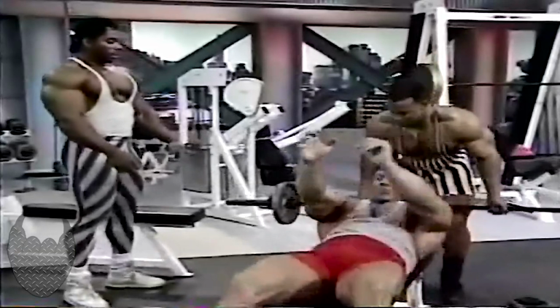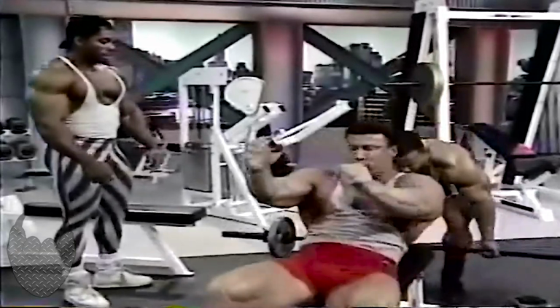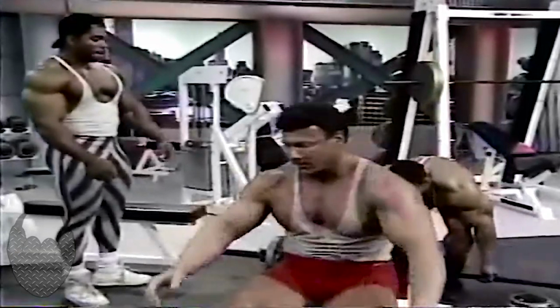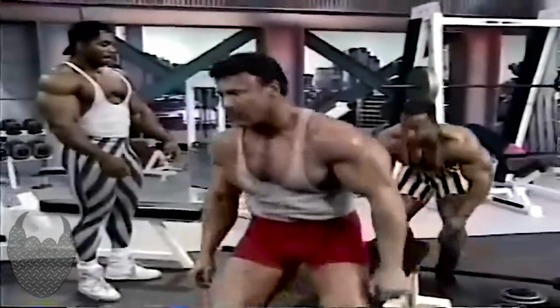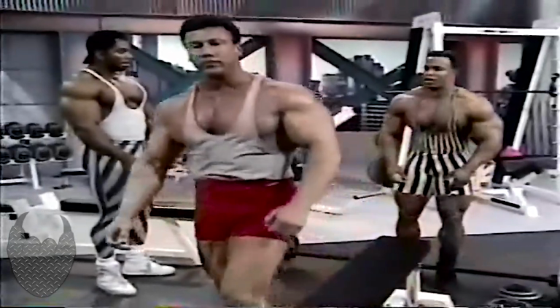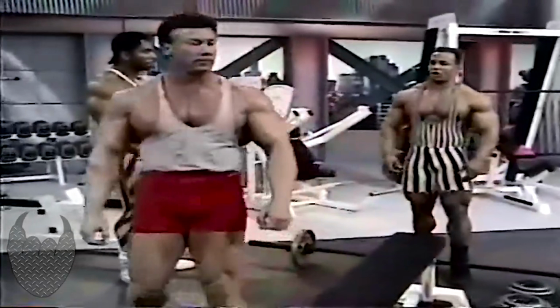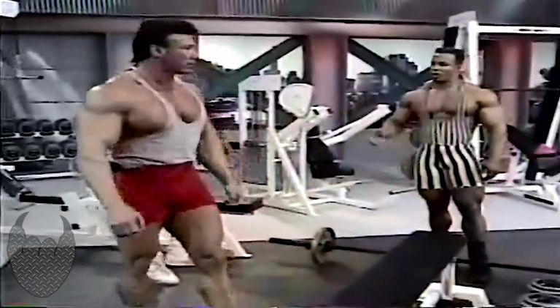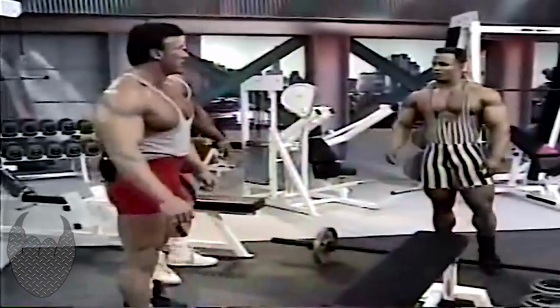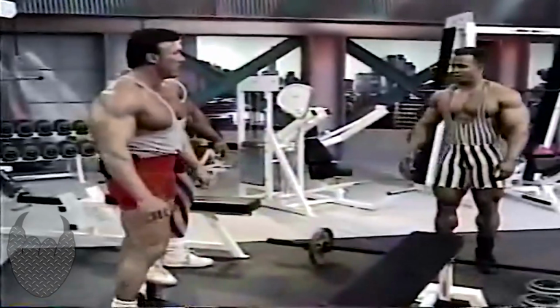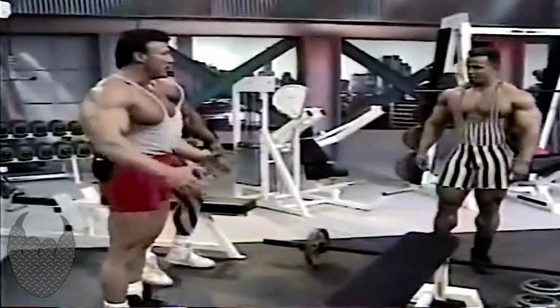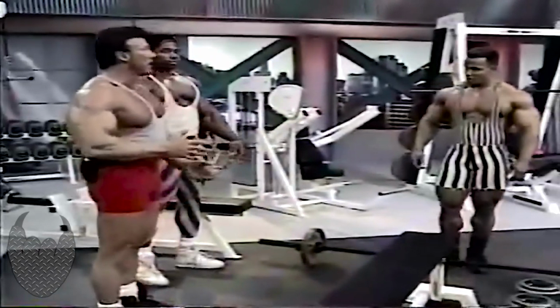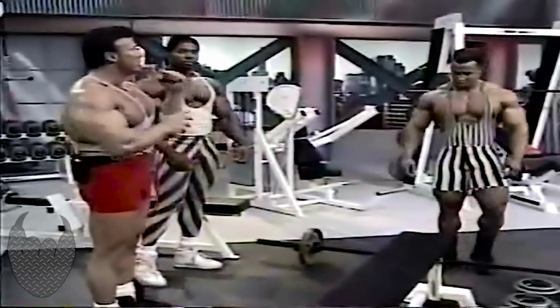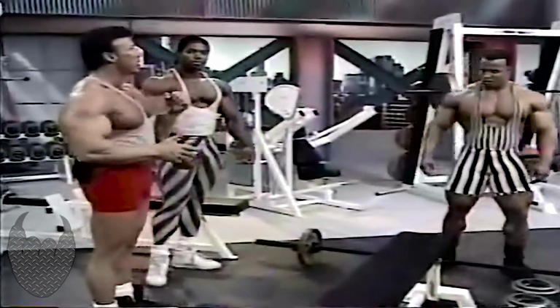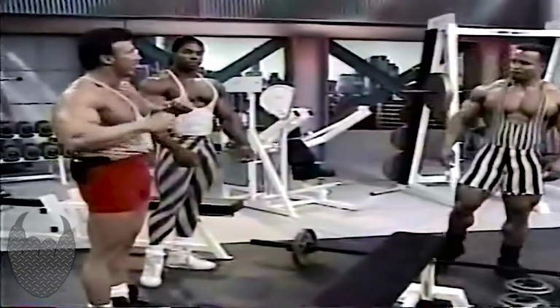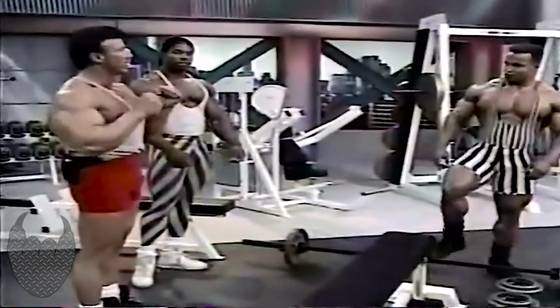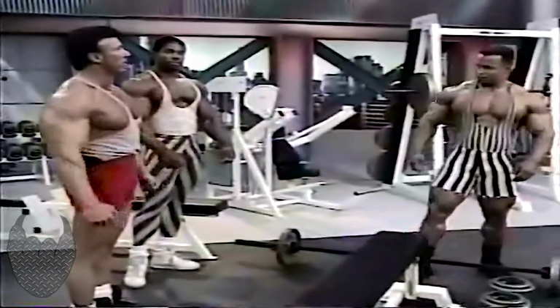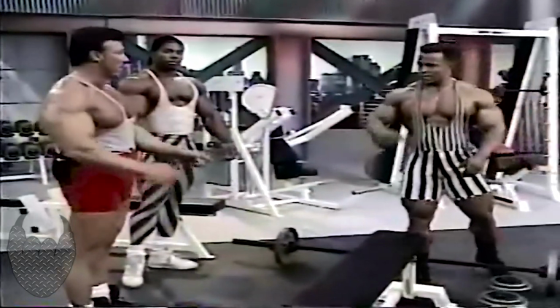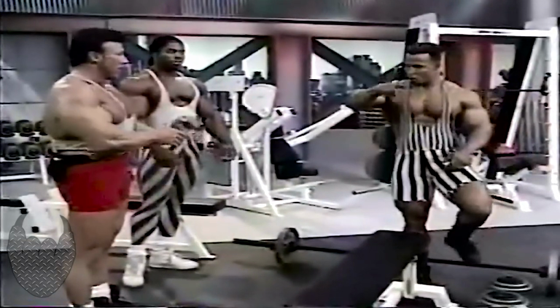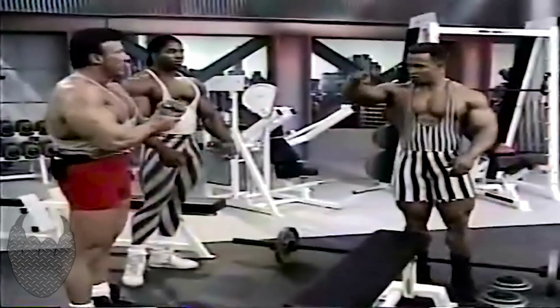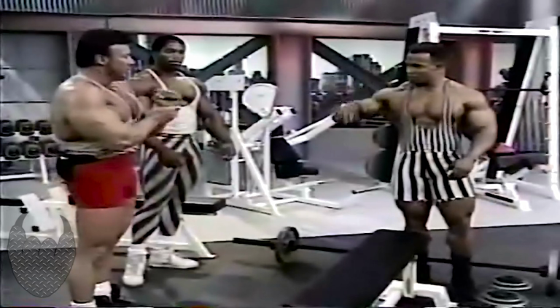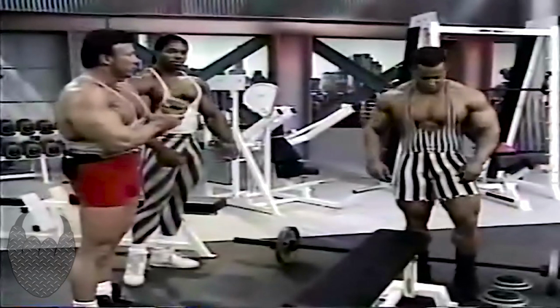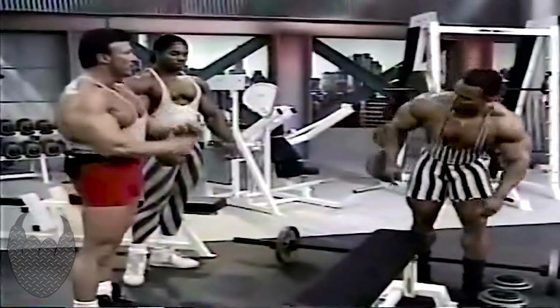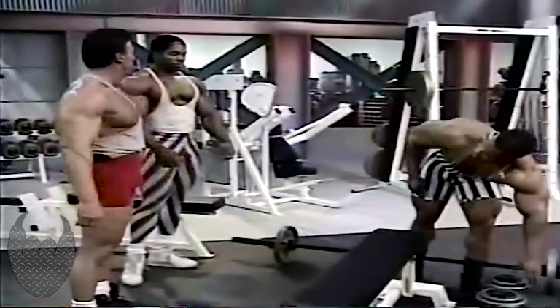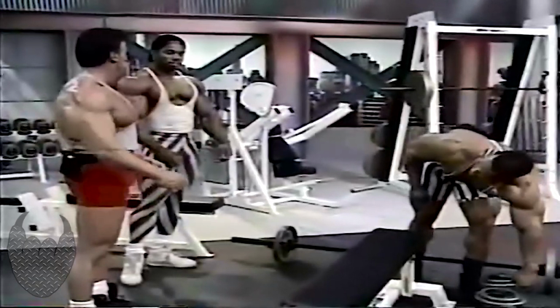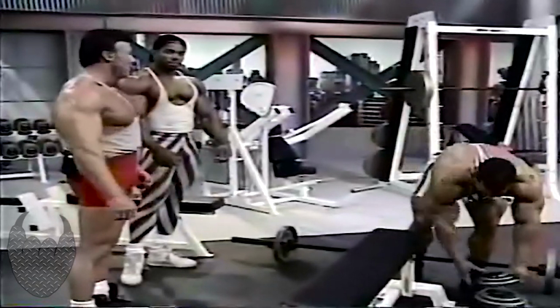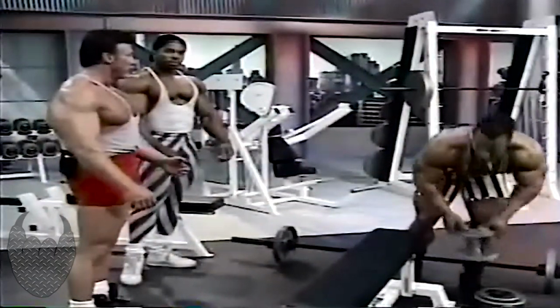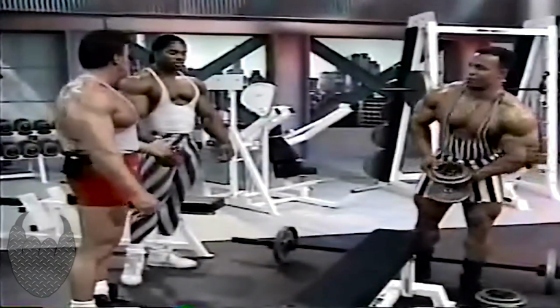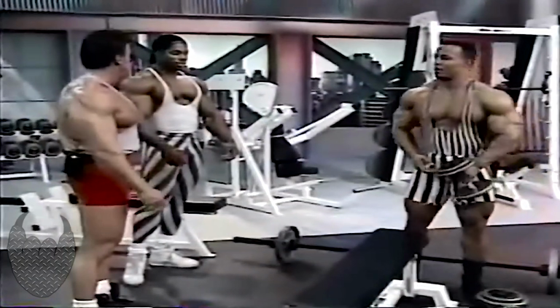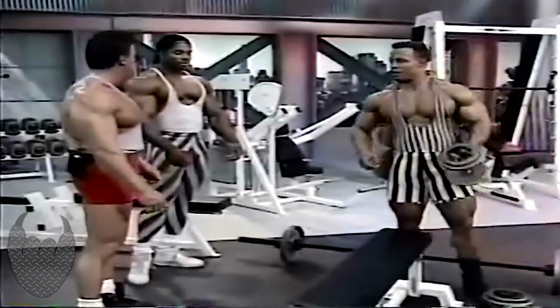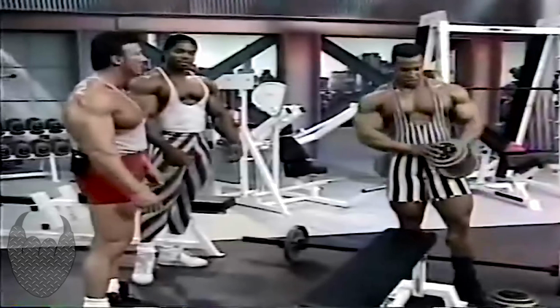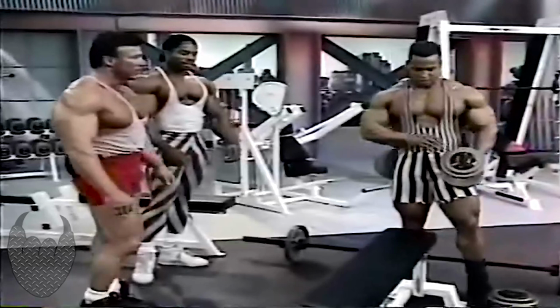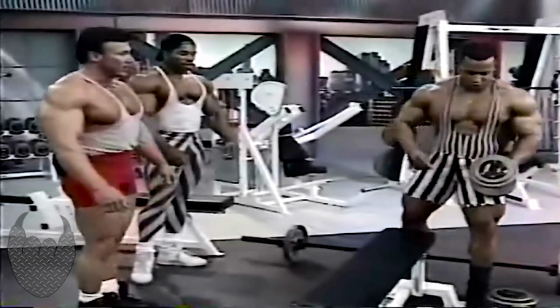I've seen other people do this with other kinds of bars. What's your favorite? I personally like an easy curl bar — I feel the grip a little better. That's the bar that's shaped like a W, and it's not quite as much stress on the wrist. Let's move on then.